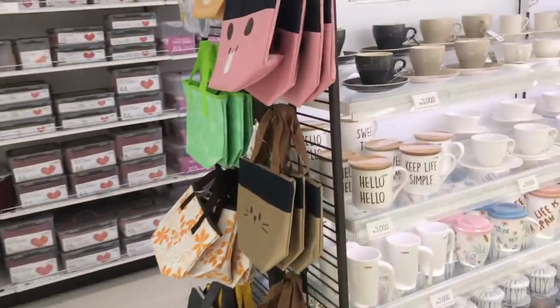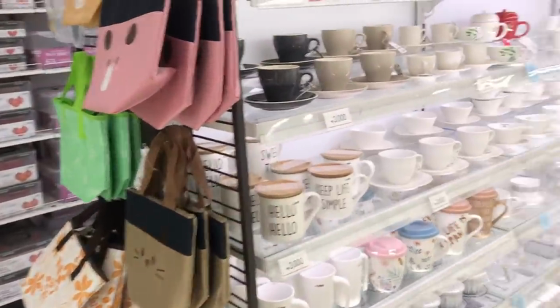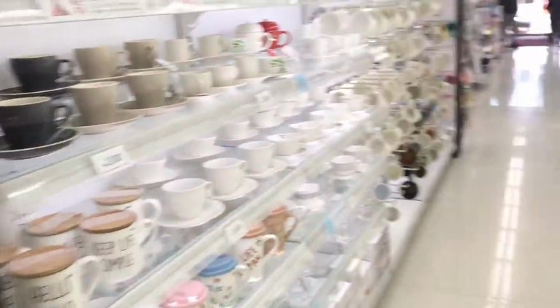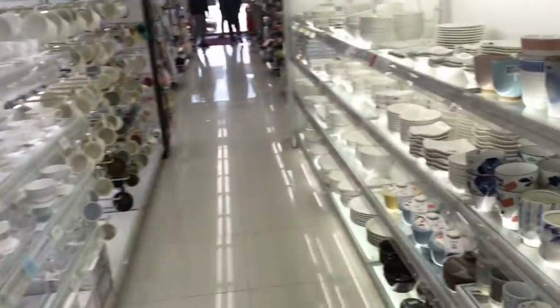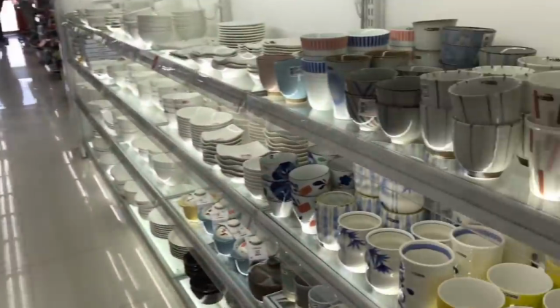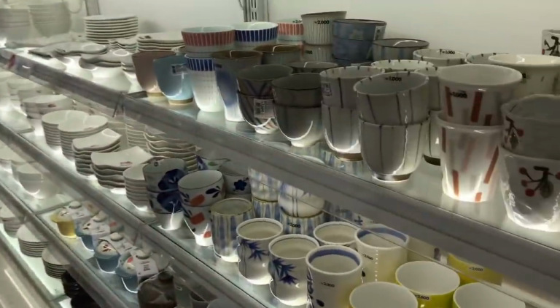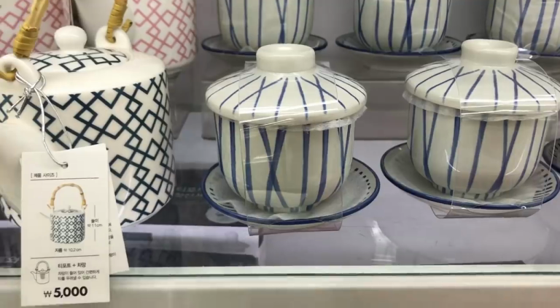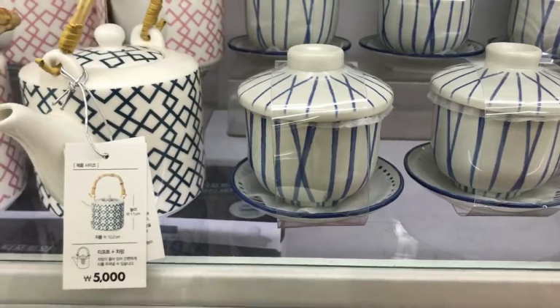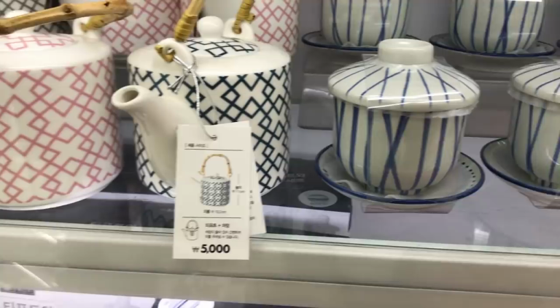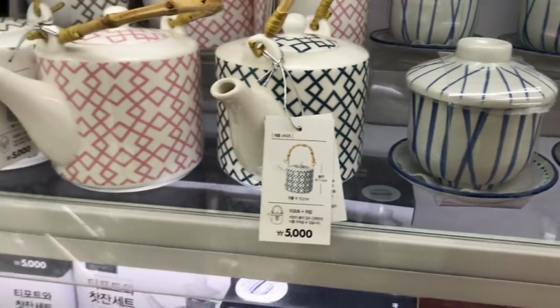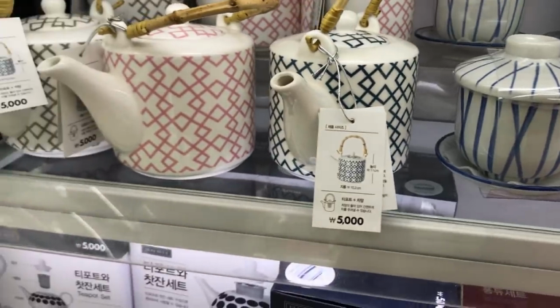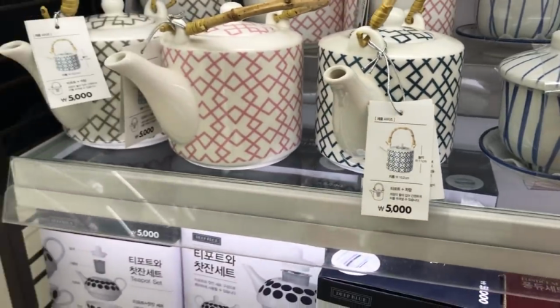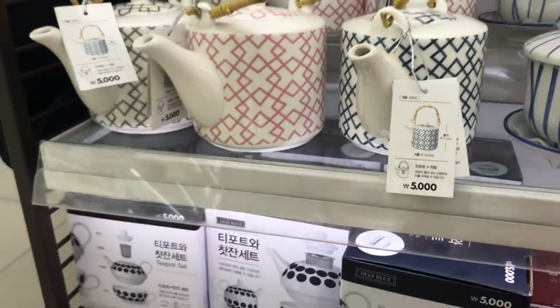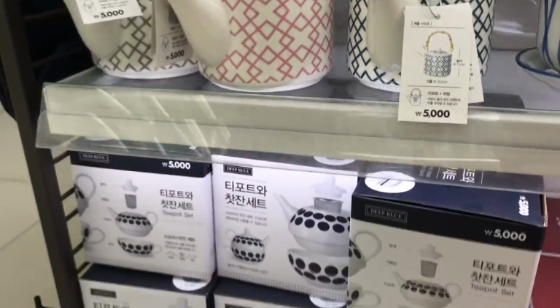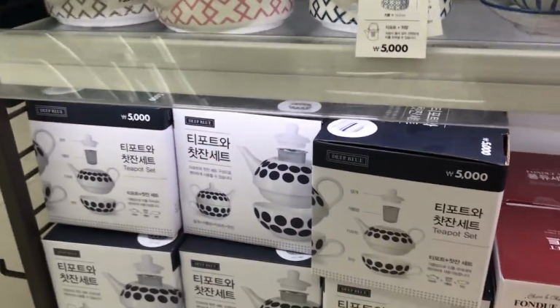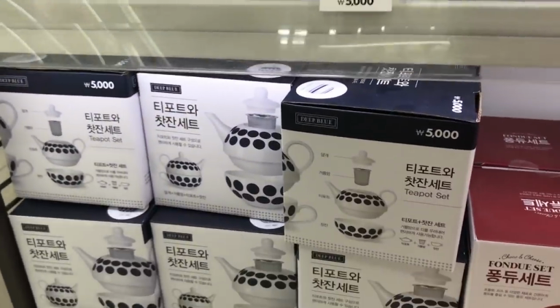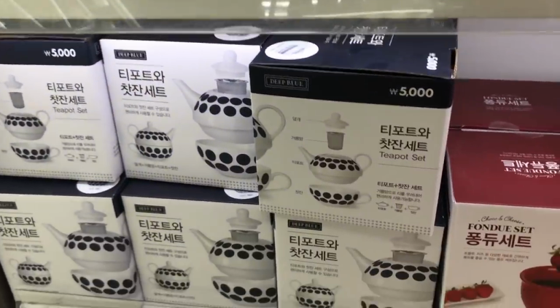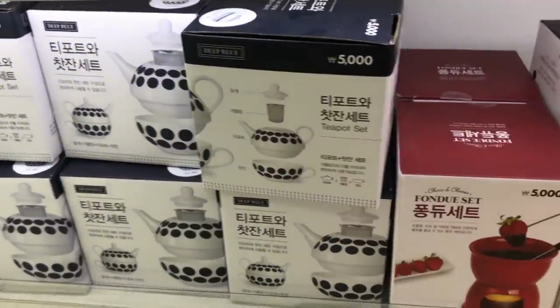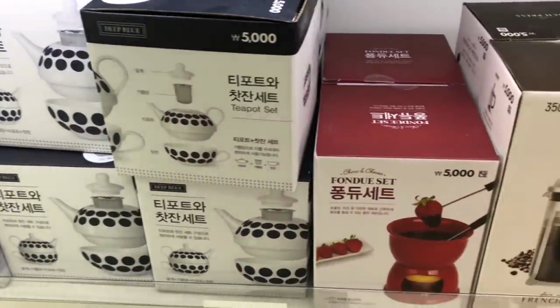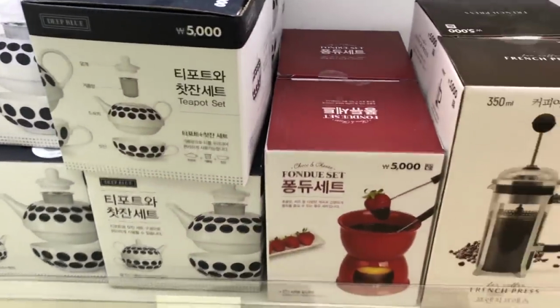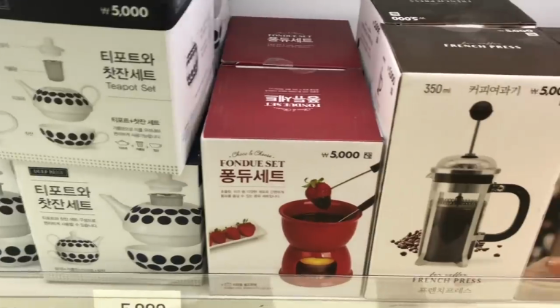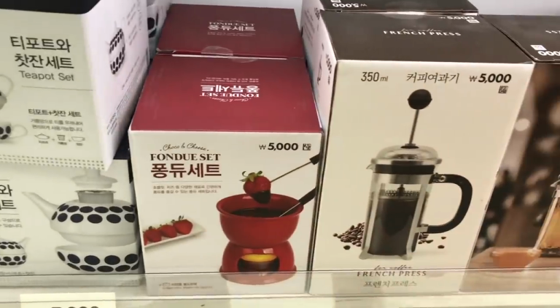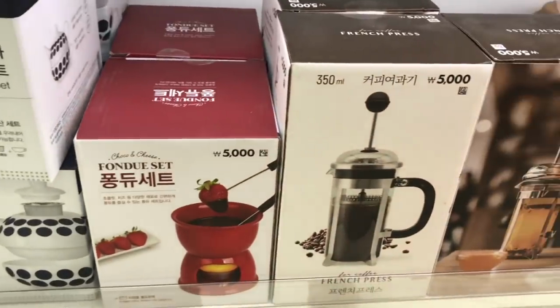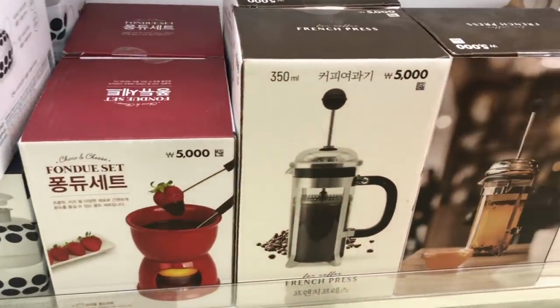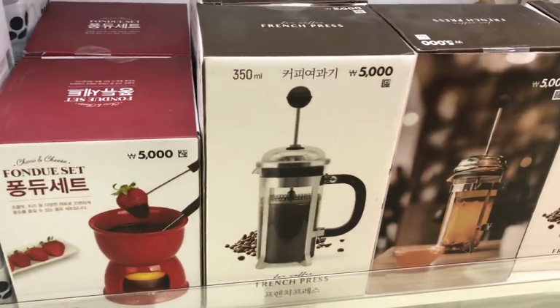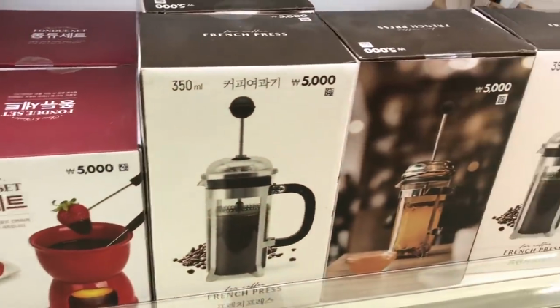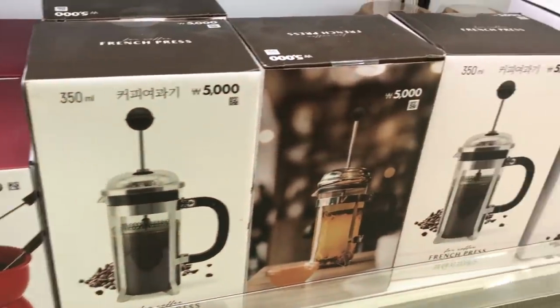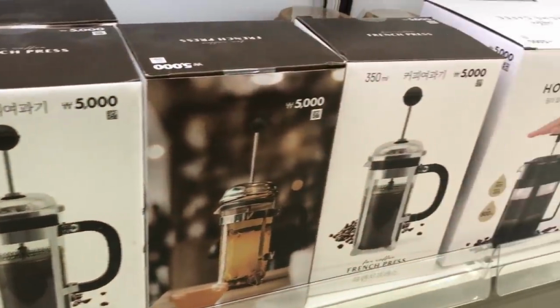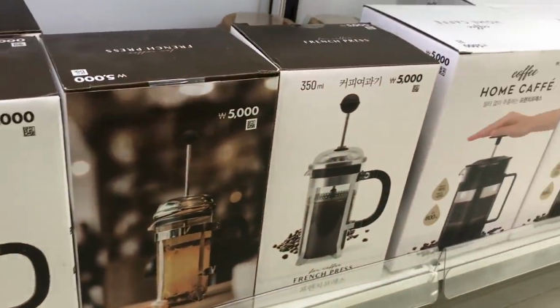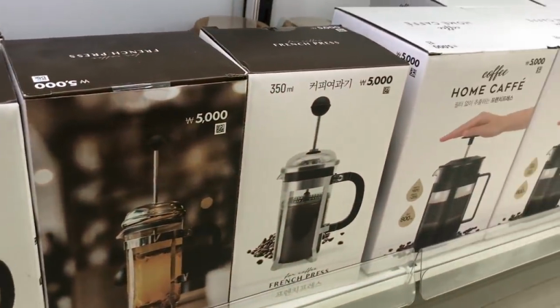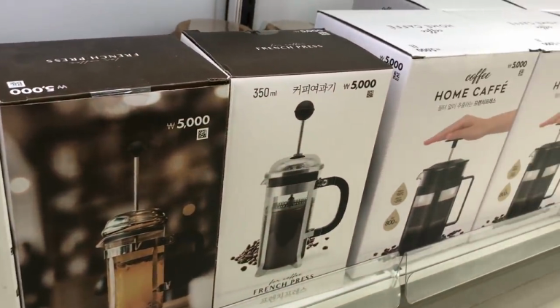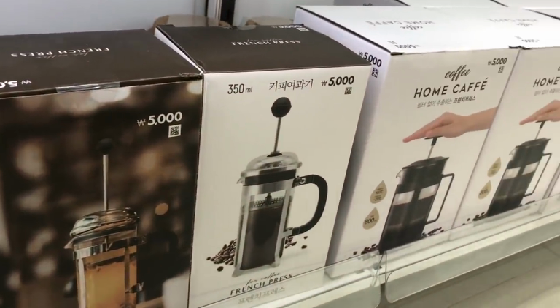Over here they have the coffee and tea items, and I think those little cups with the tops are actually for chawanmushi, which is that really soft Japanese egg dish. This French press is really cheap too.